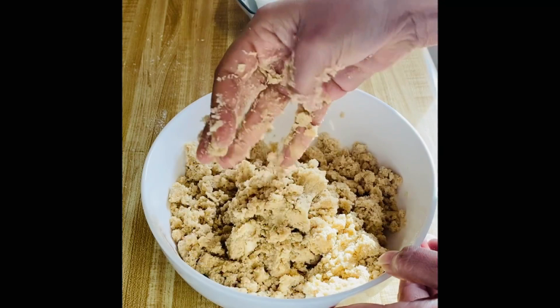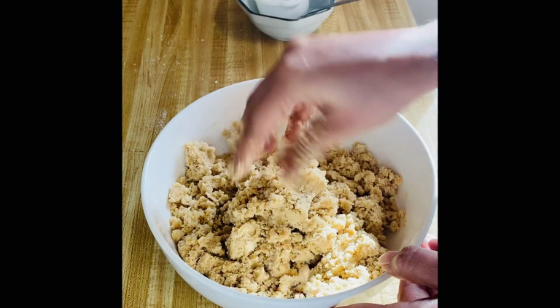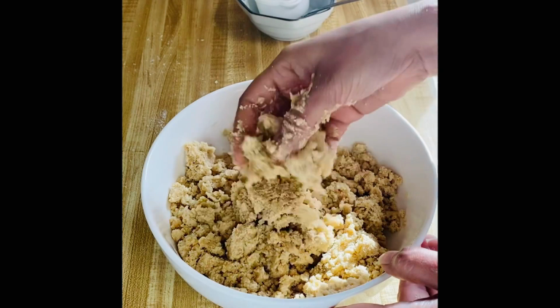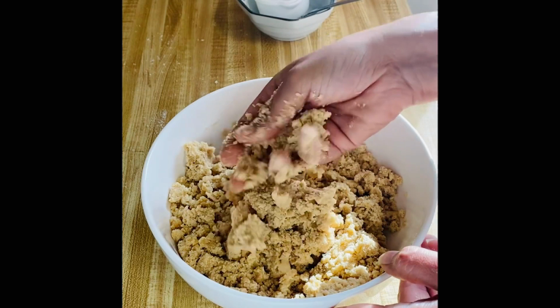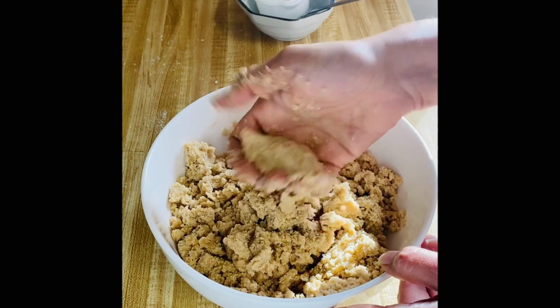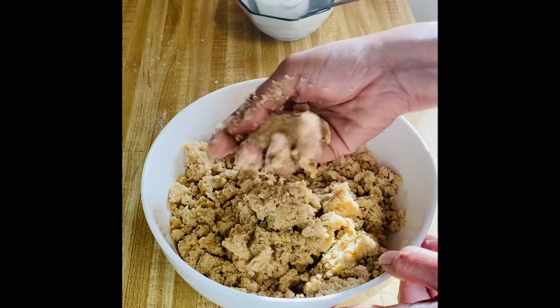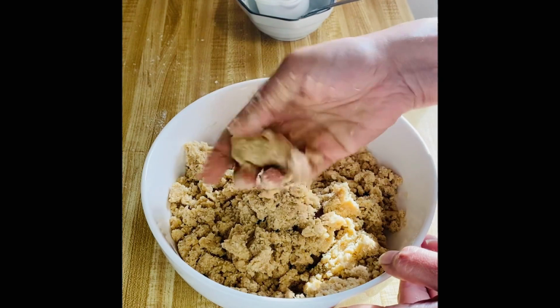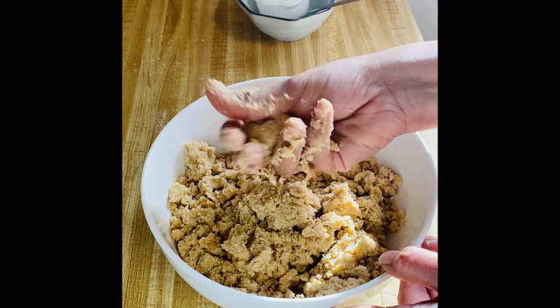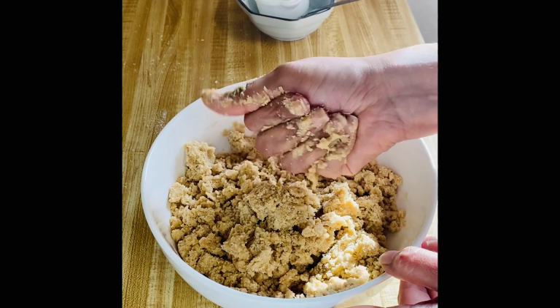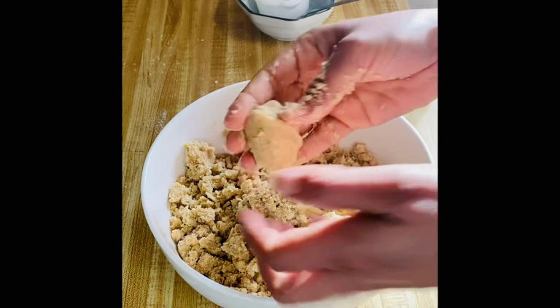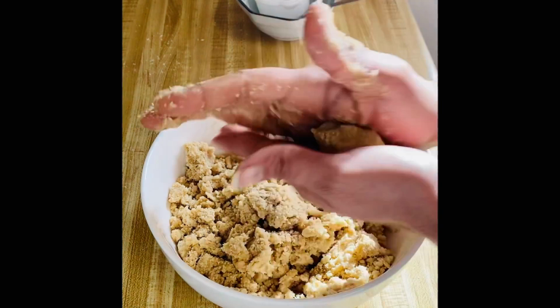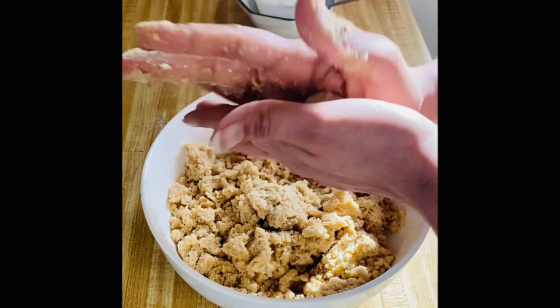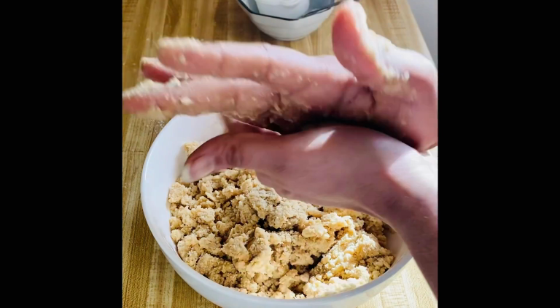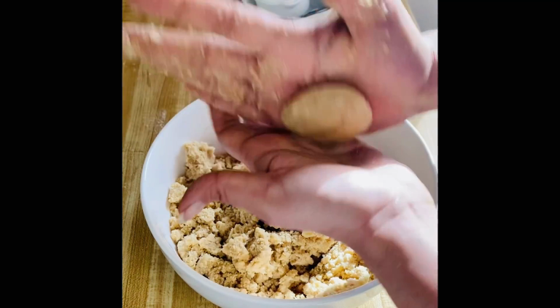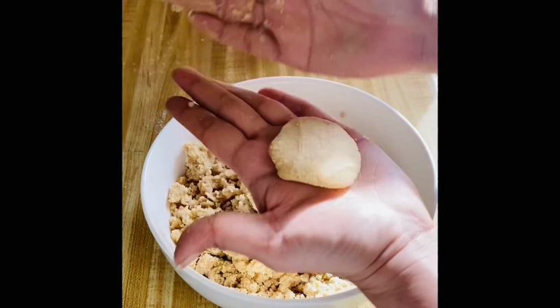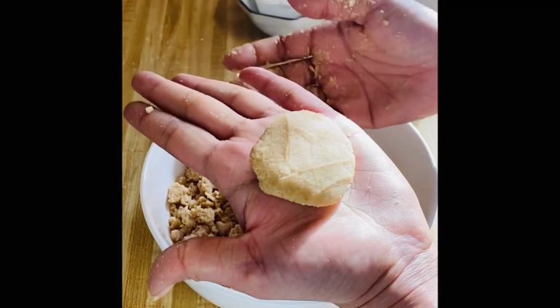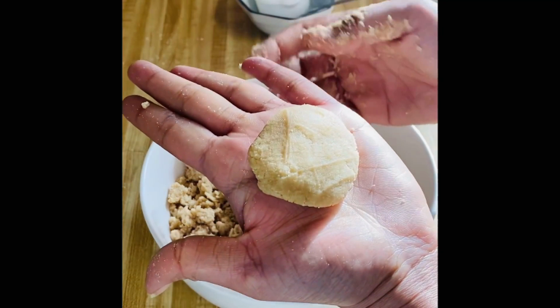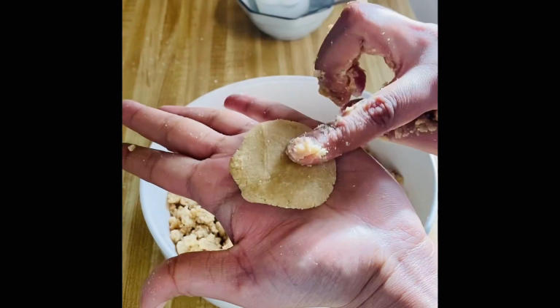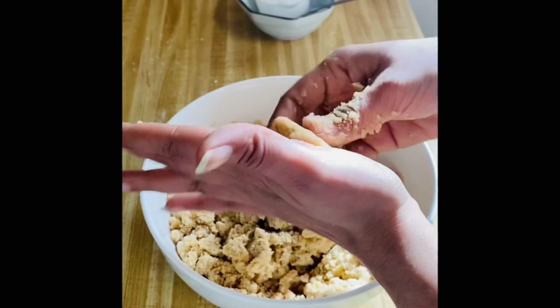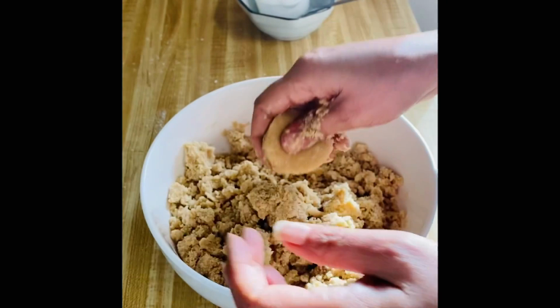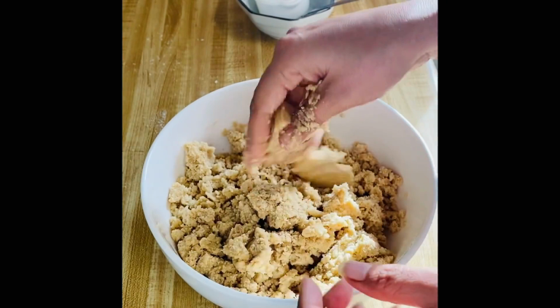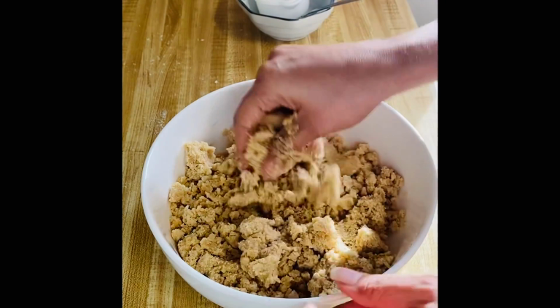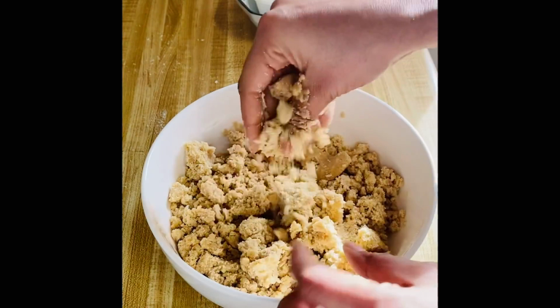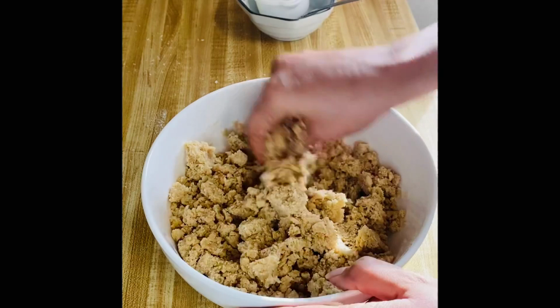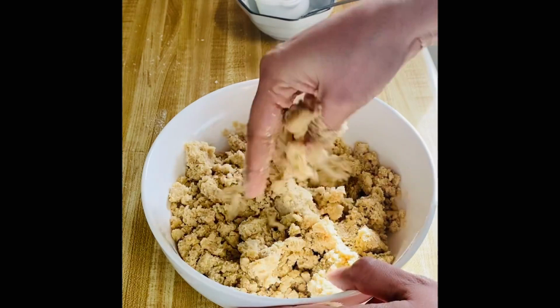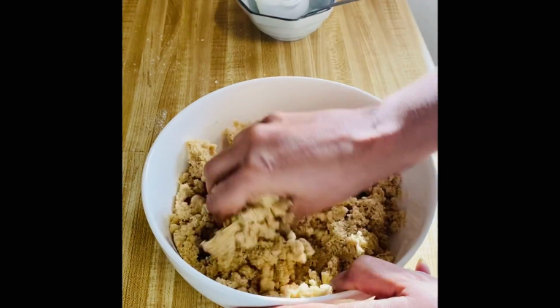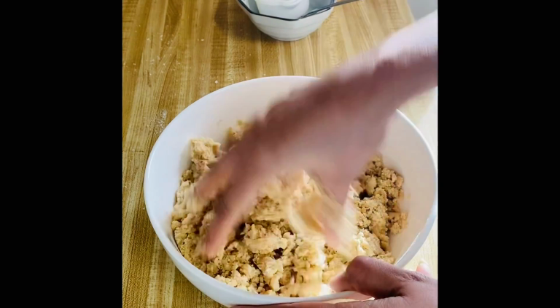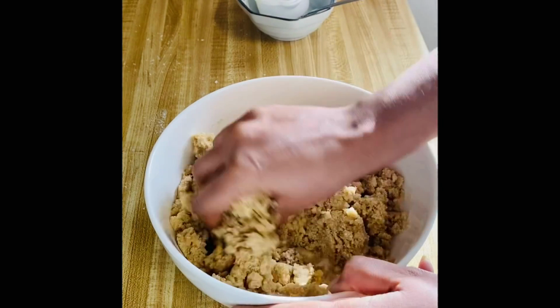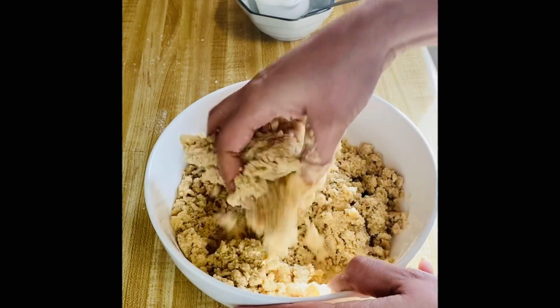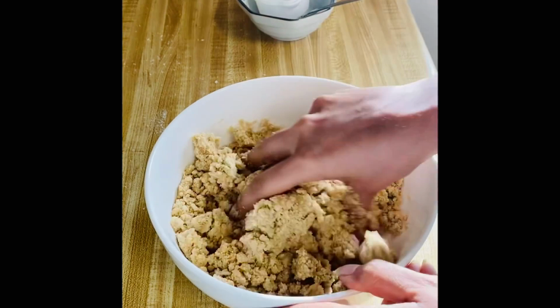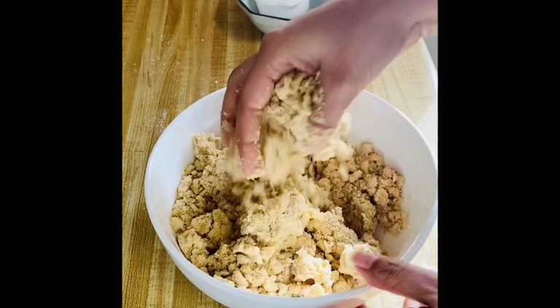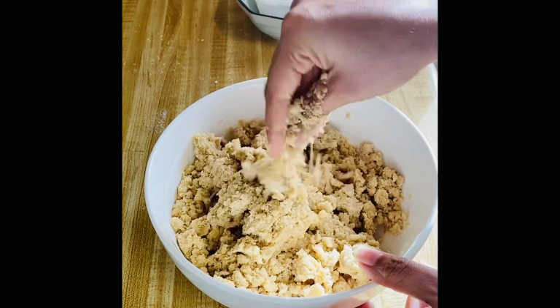Put a little dough in hand and press it like this. You will see that the biscuit shape is not cracking. We need the same consistency. For this, I don't need to make a soft dough.